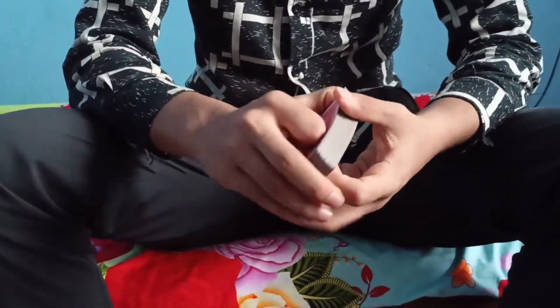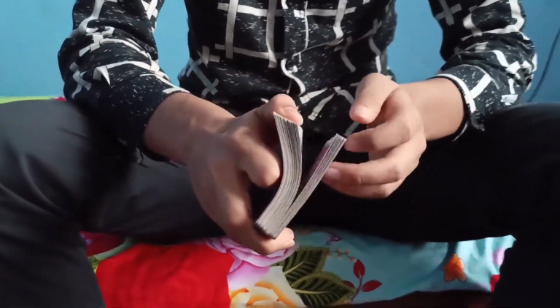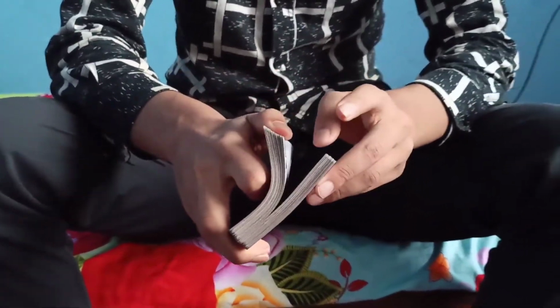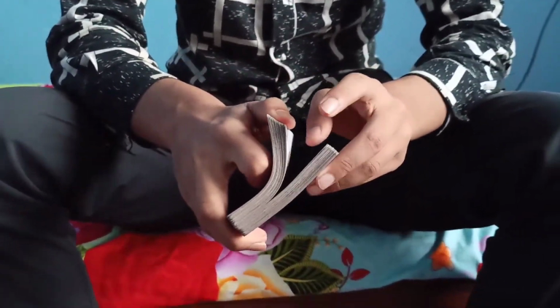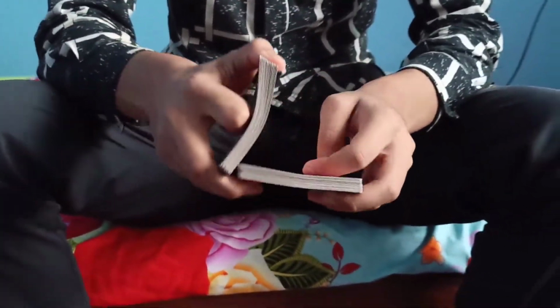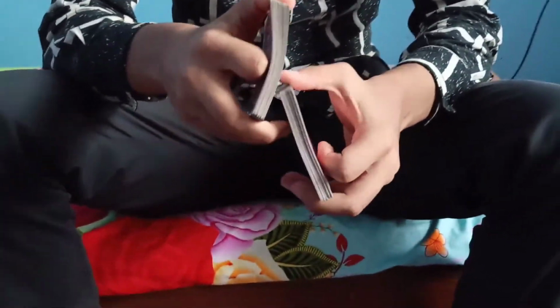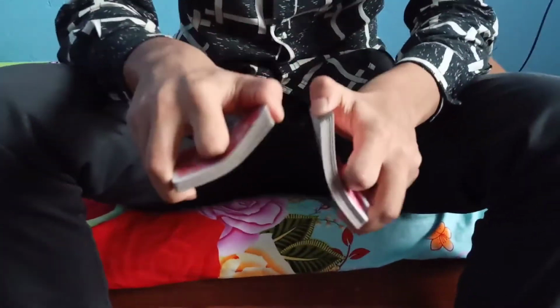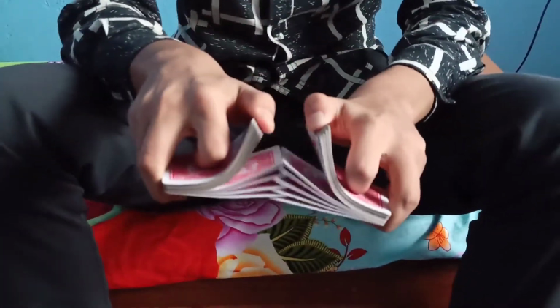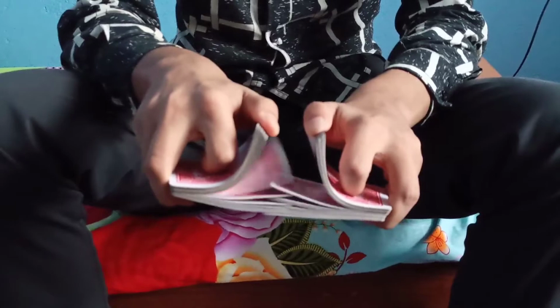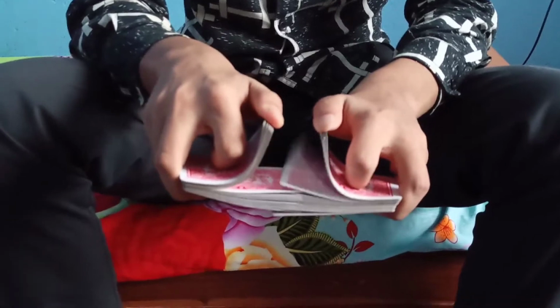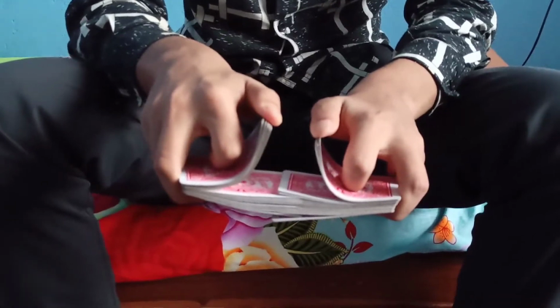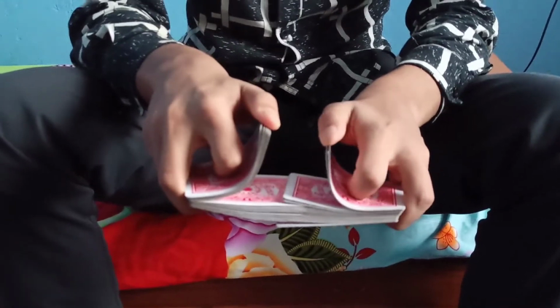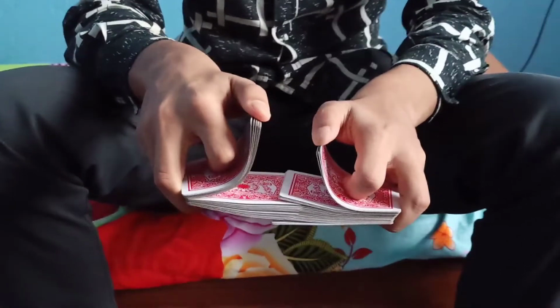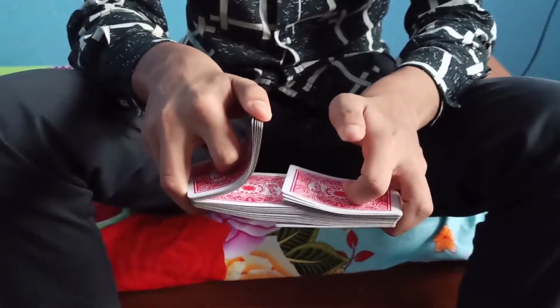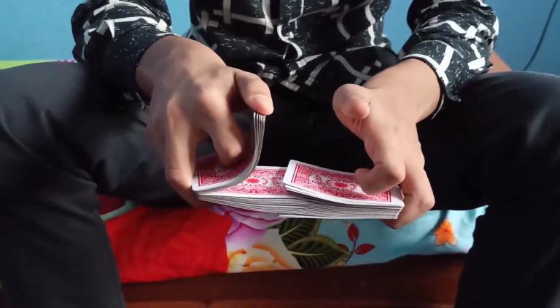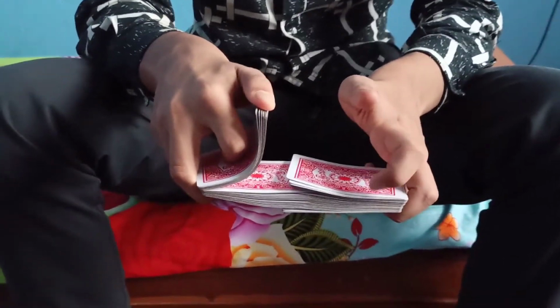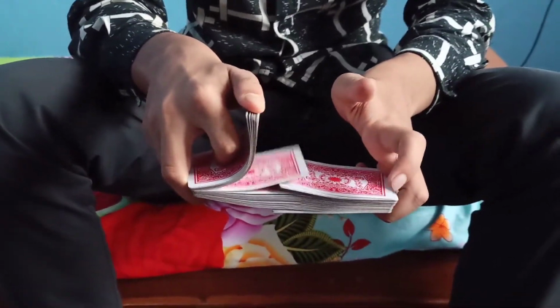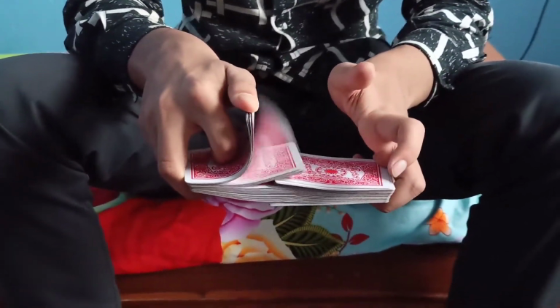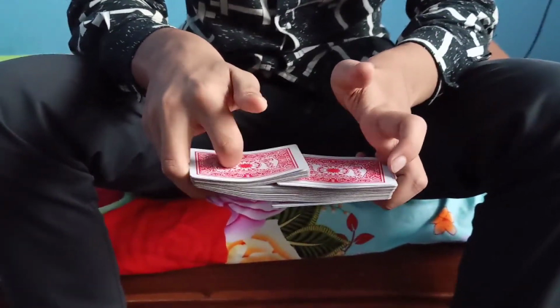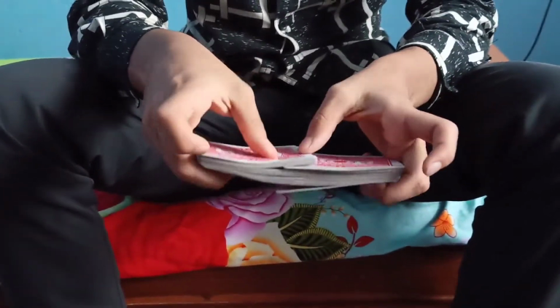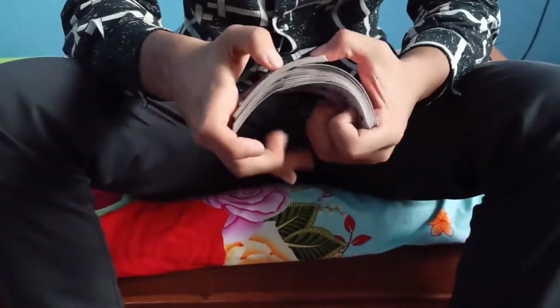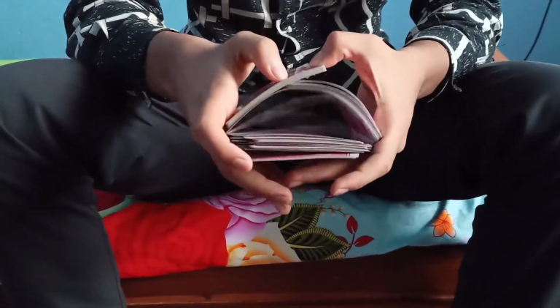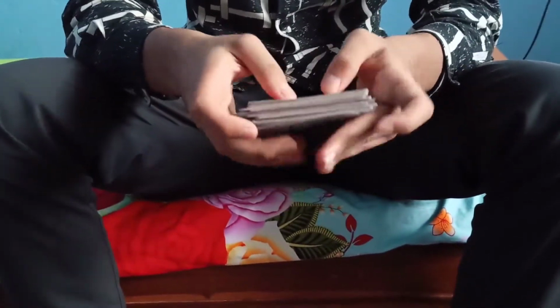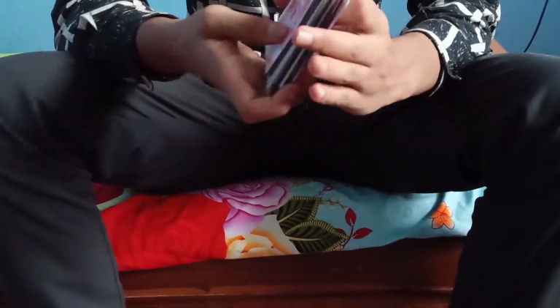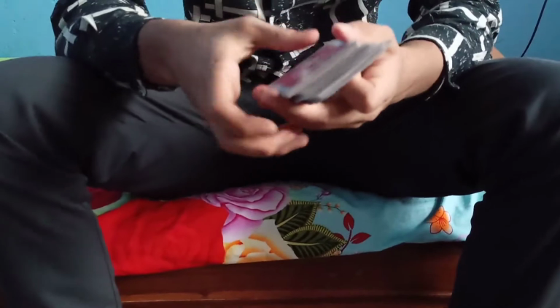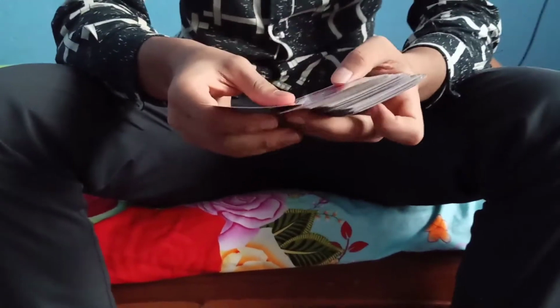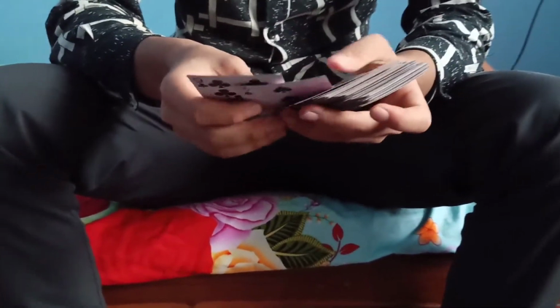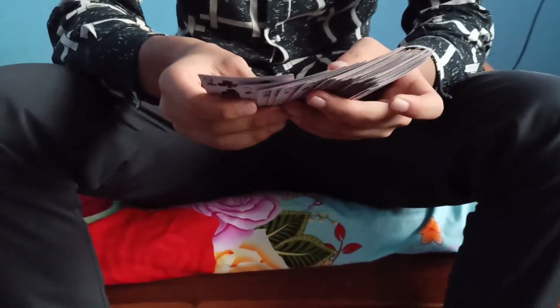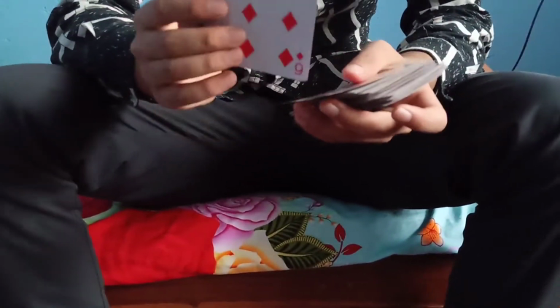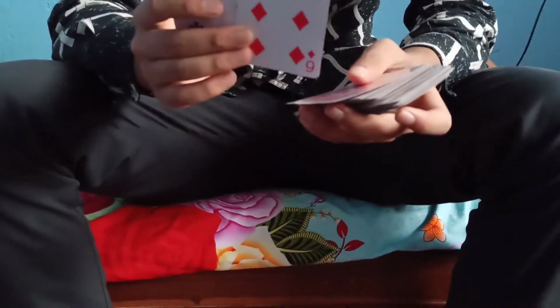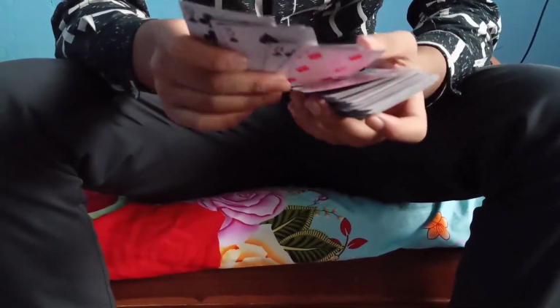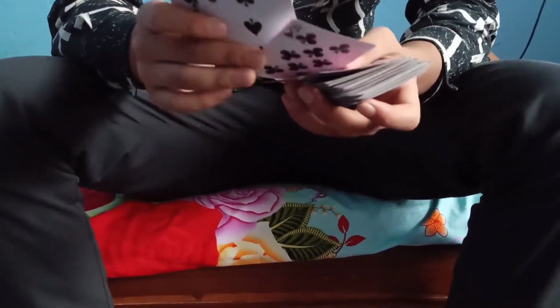The last one is overhand shuffle. If you are getting used to it, you can see the shoulder. Now, you can see the 4 and 4, right at the left.